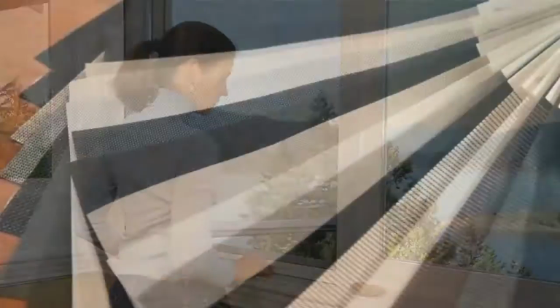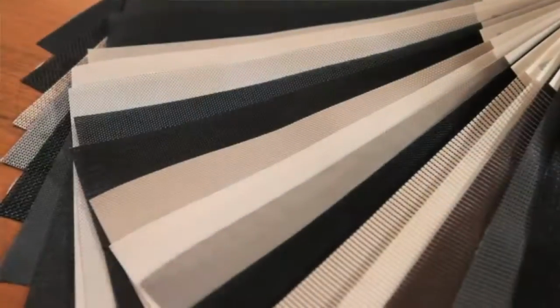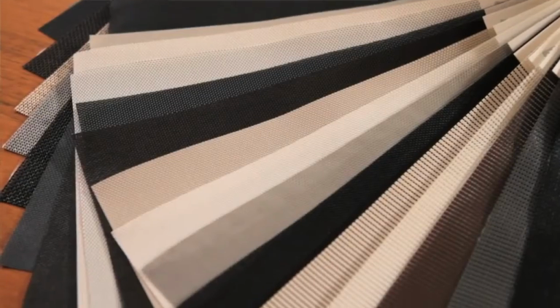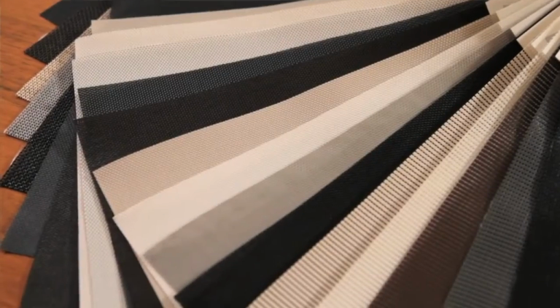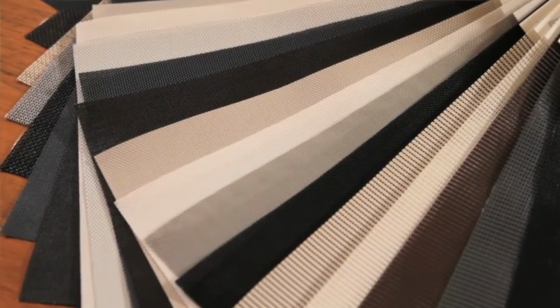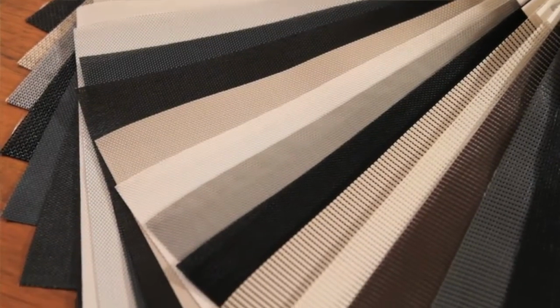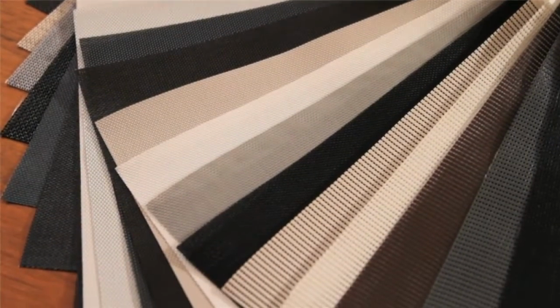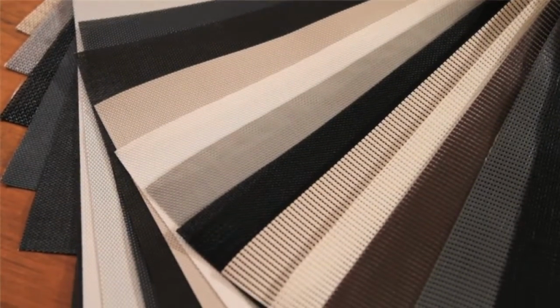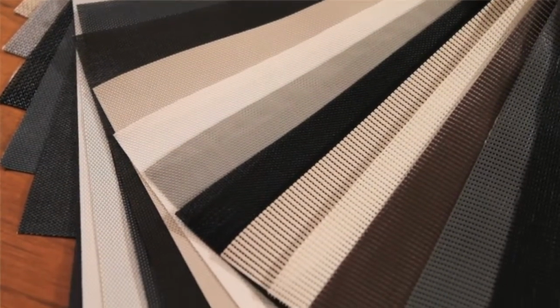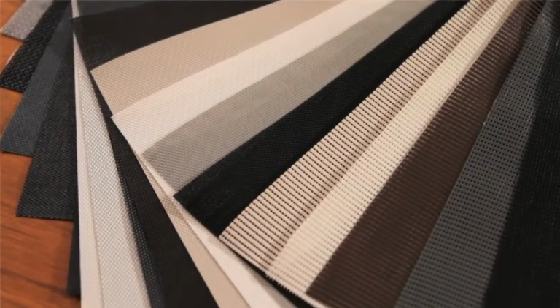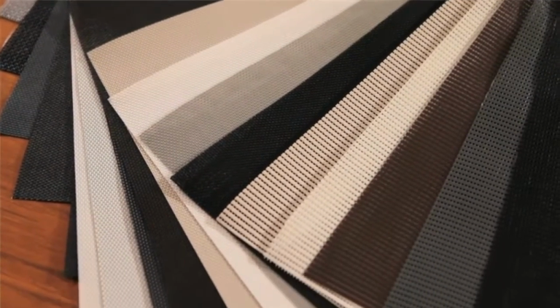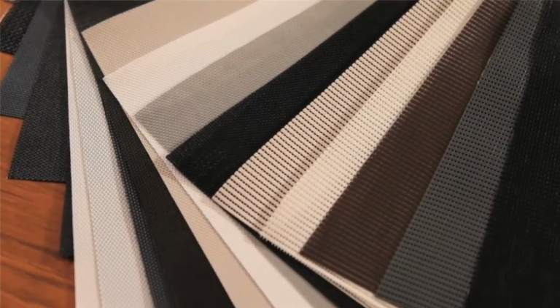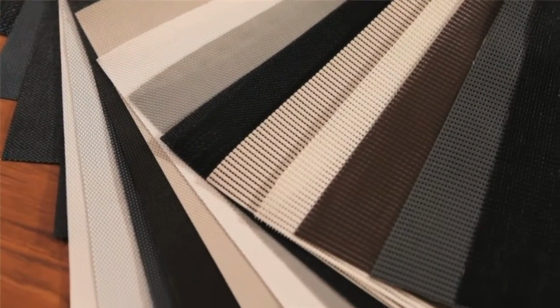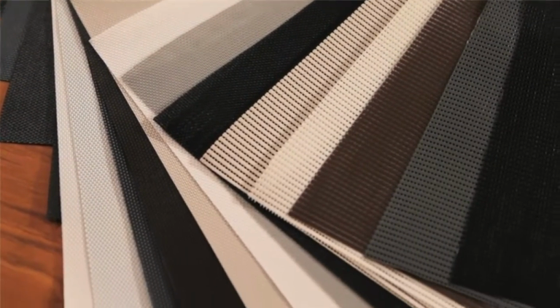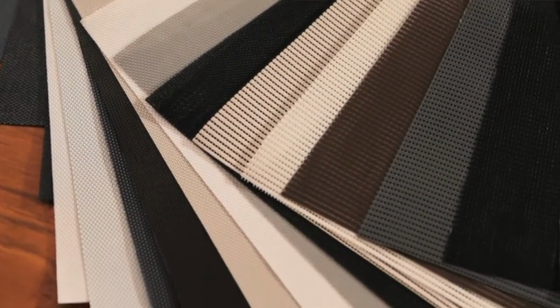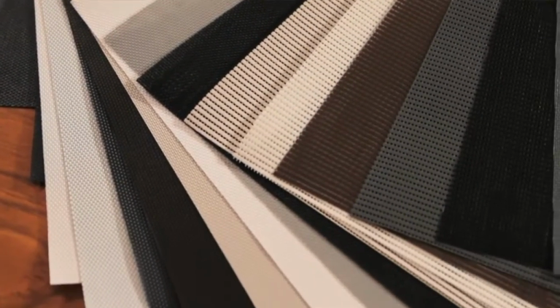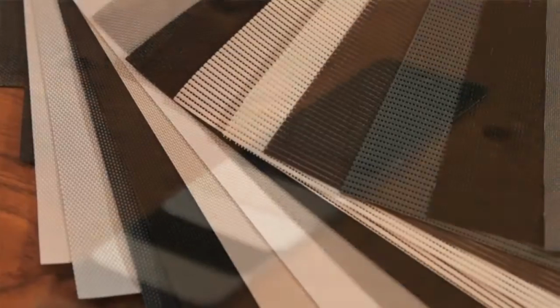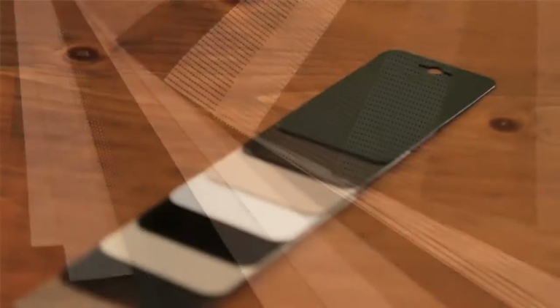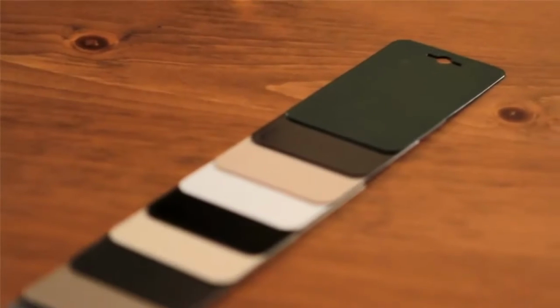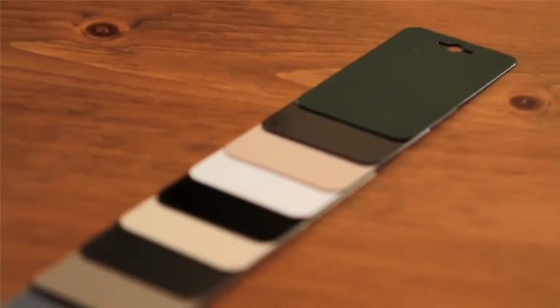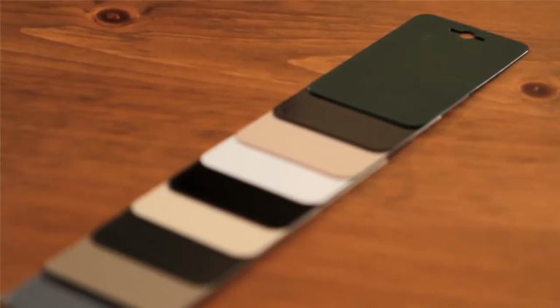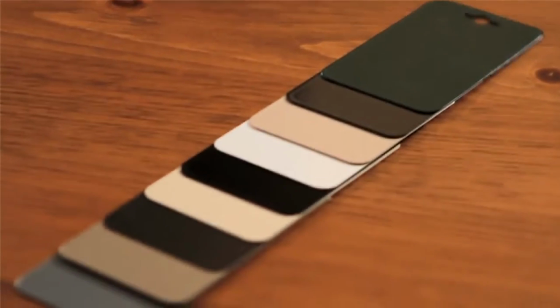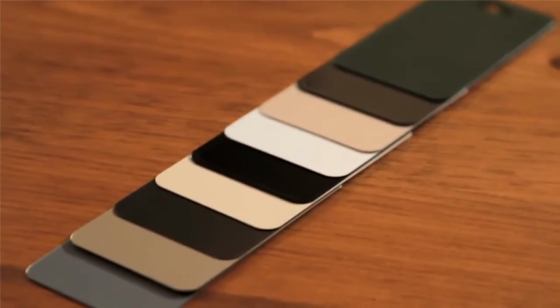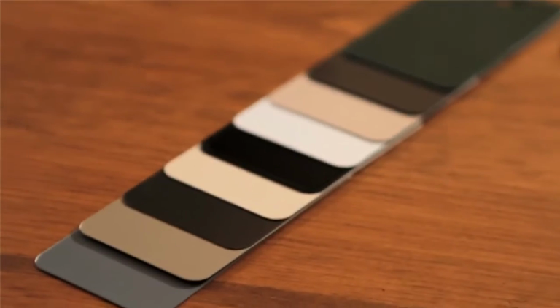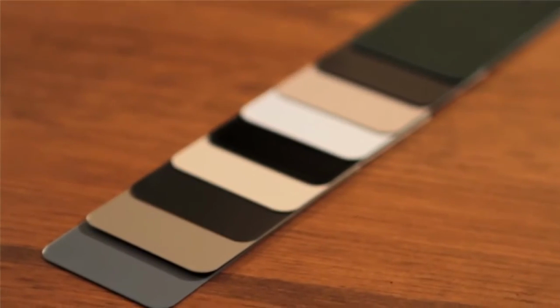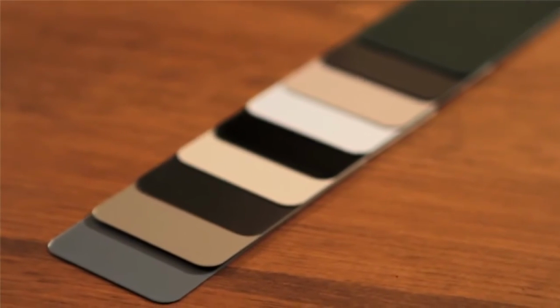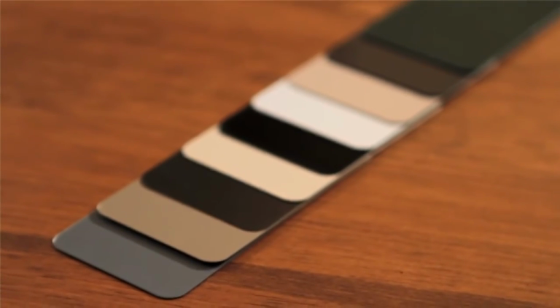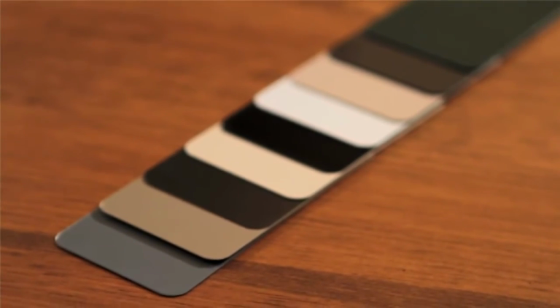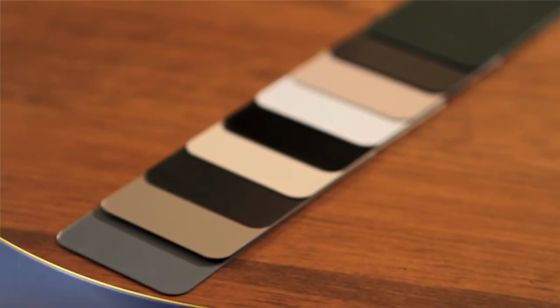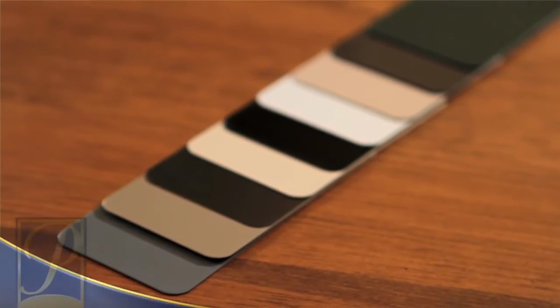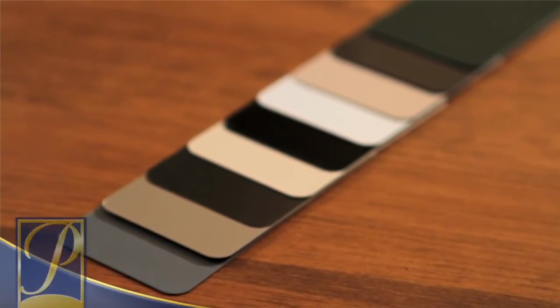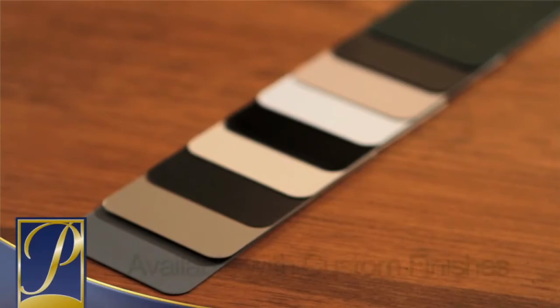Serene is available in a wide variety of mesh options, depending on your screening needs. There are eight signature color choices for Serene, ranging from silvered almond to coastal gray.